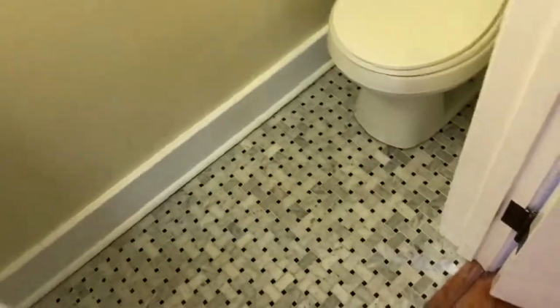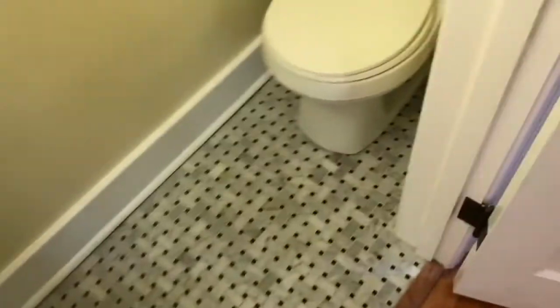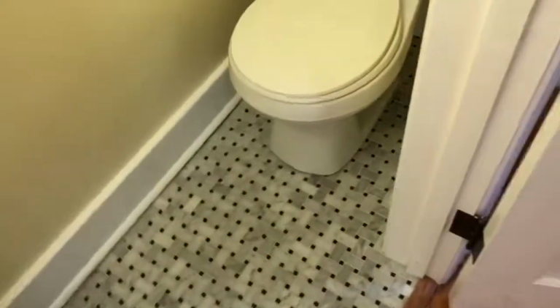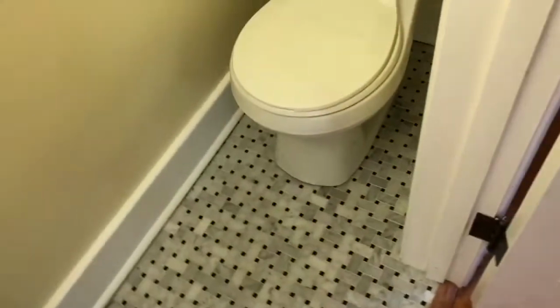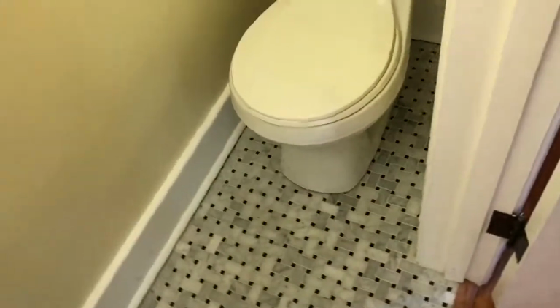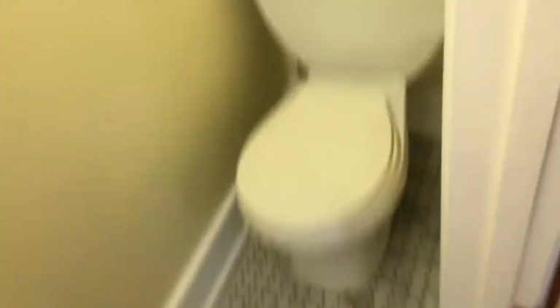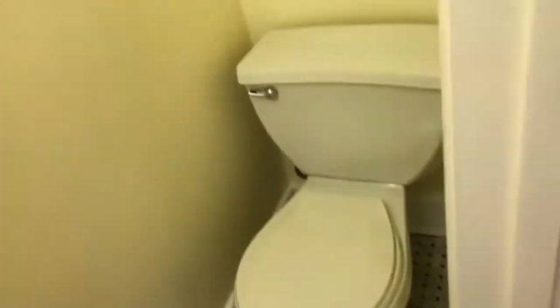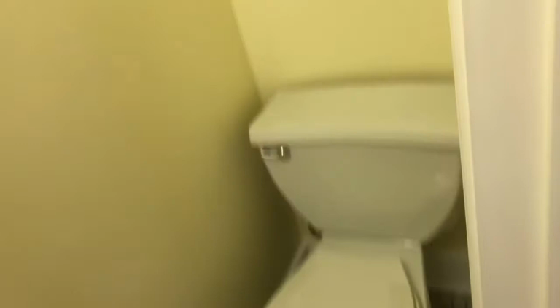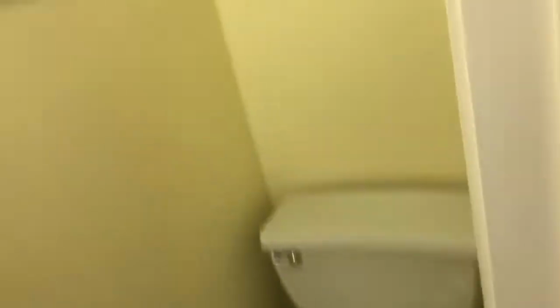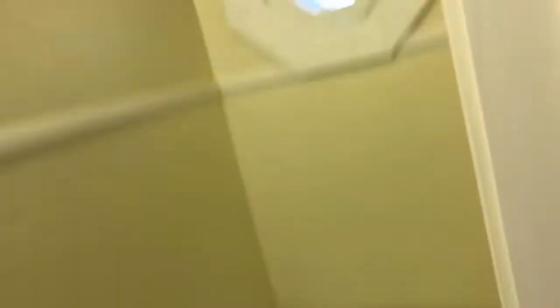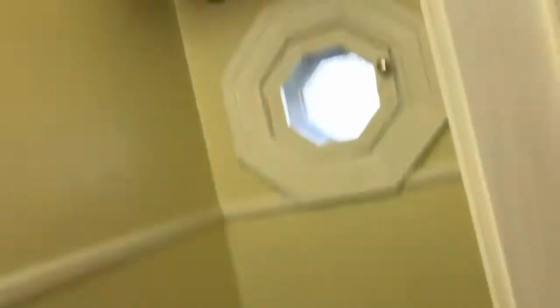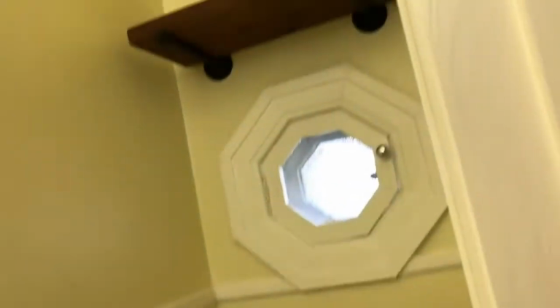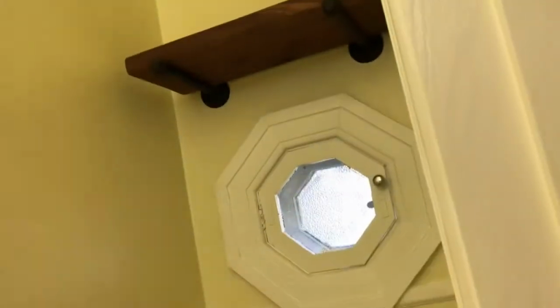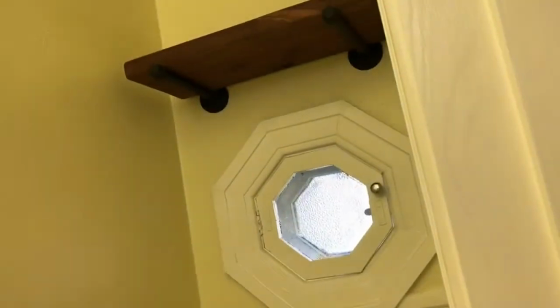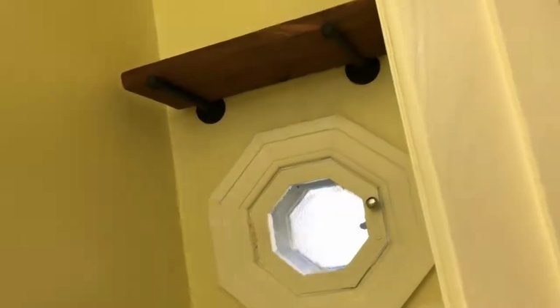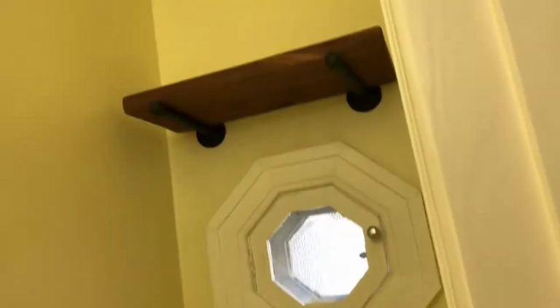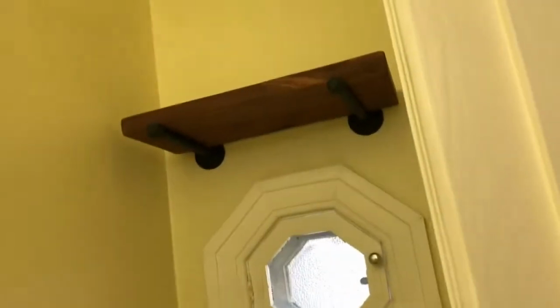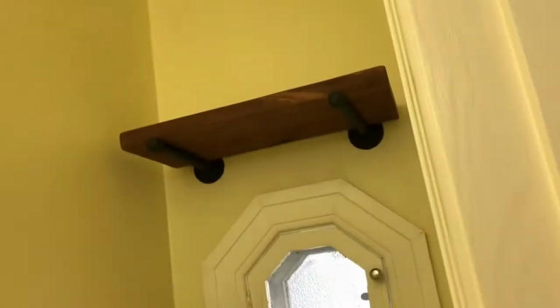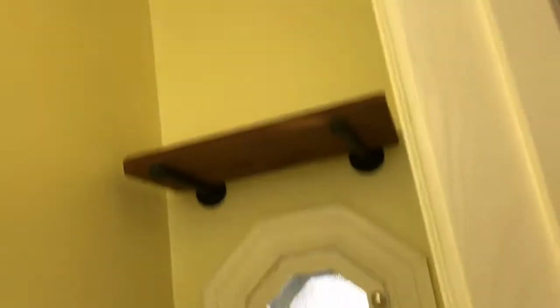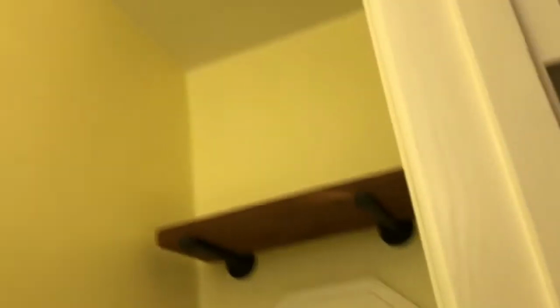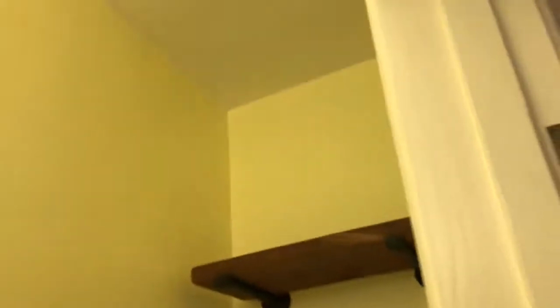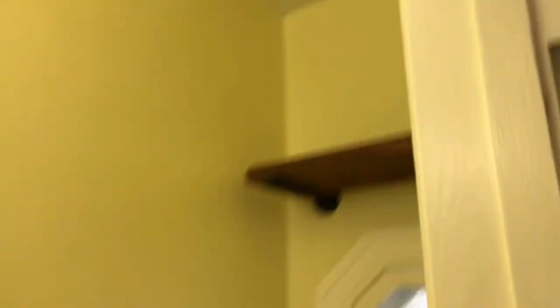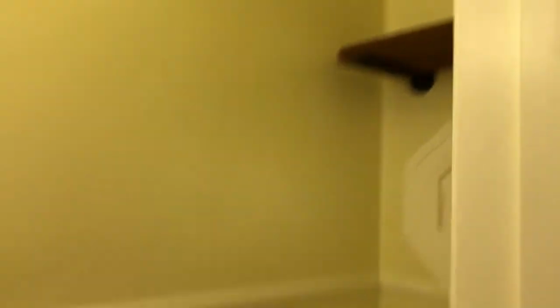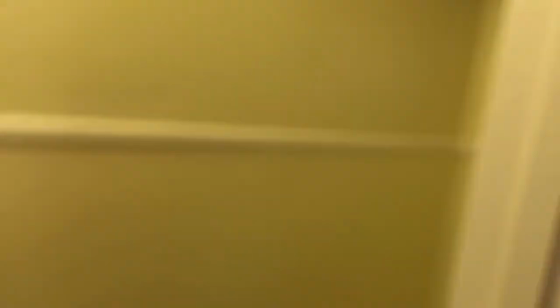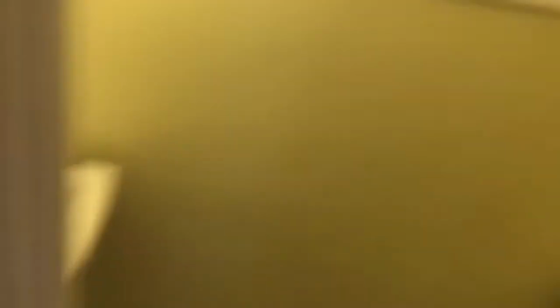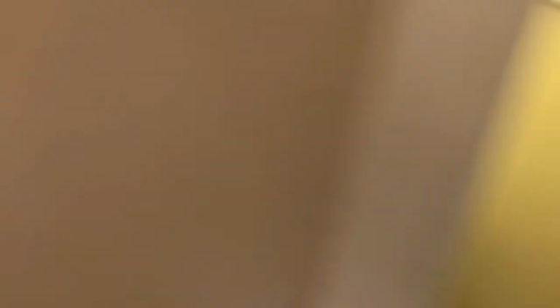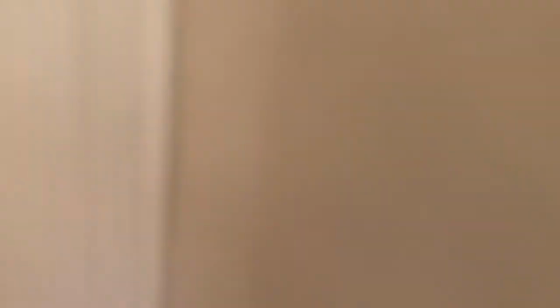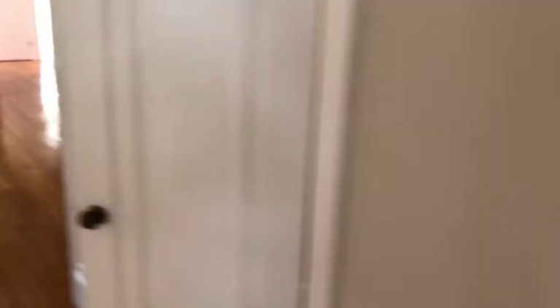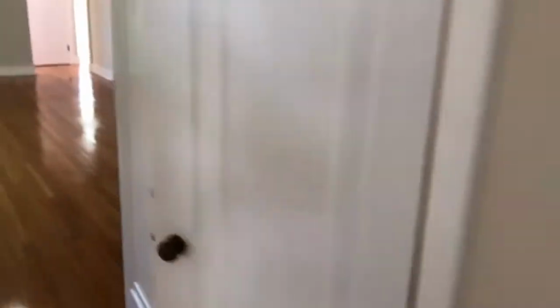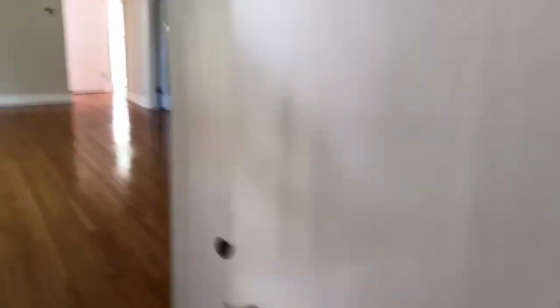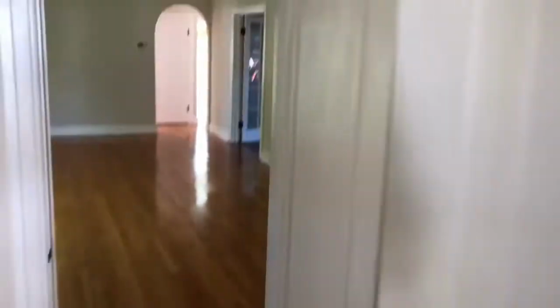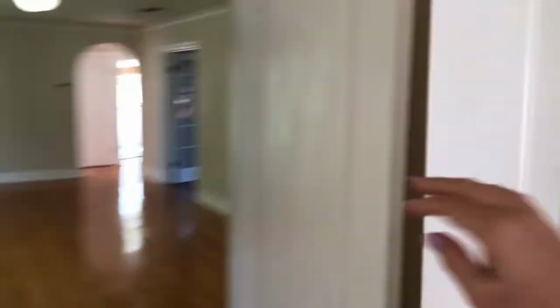There are really cool tiles in the window, and we have a closet.